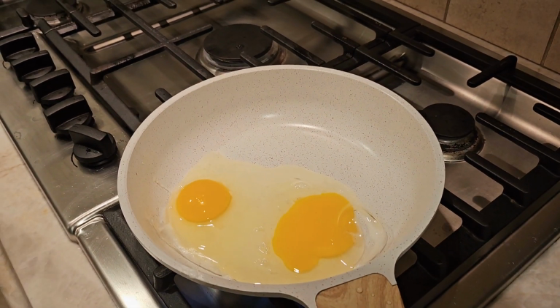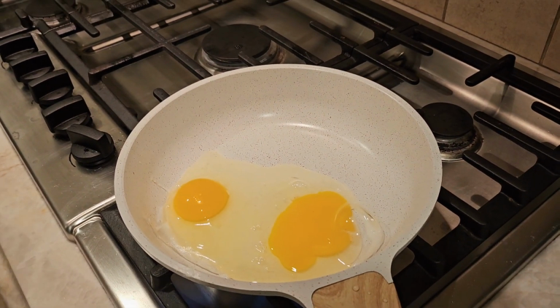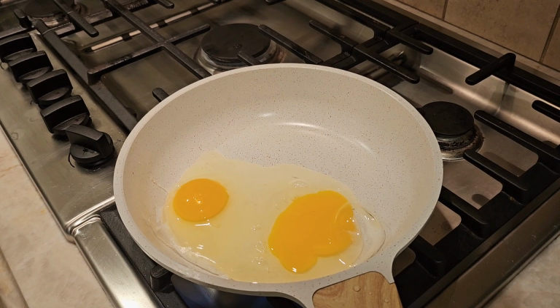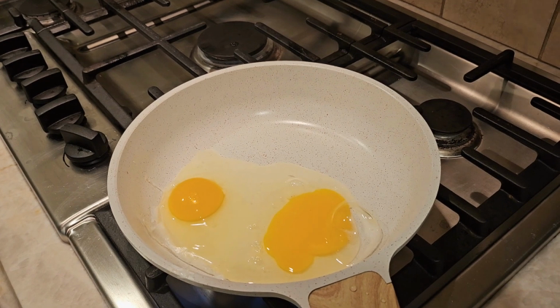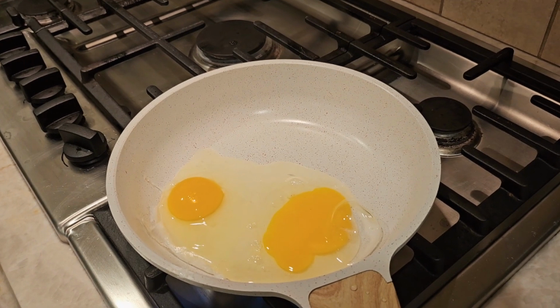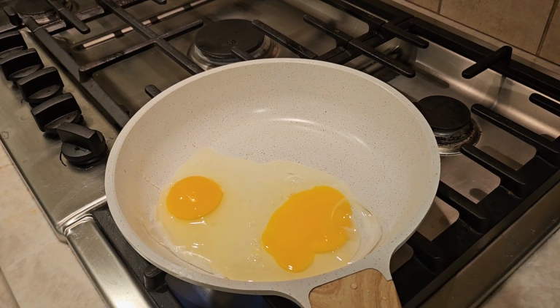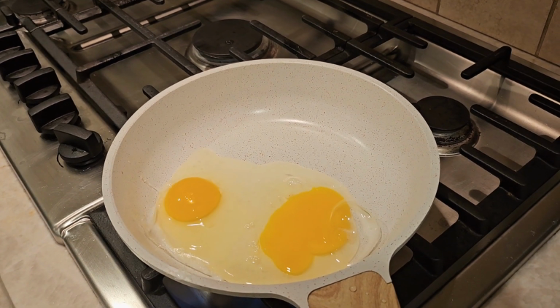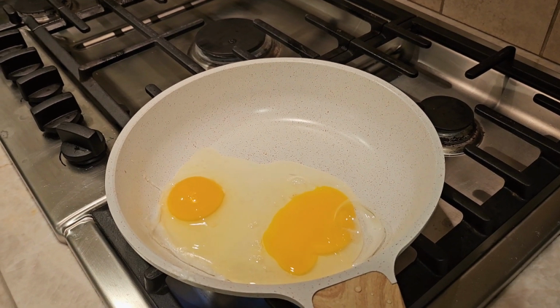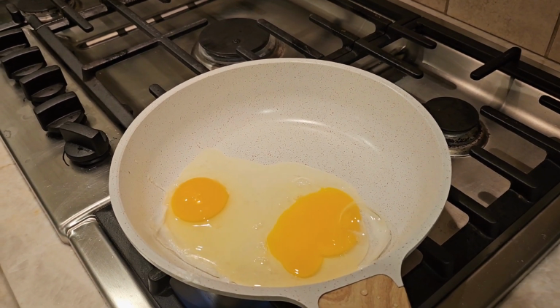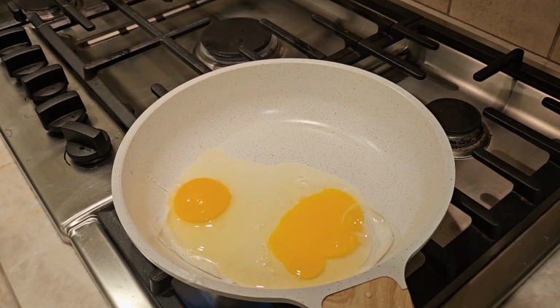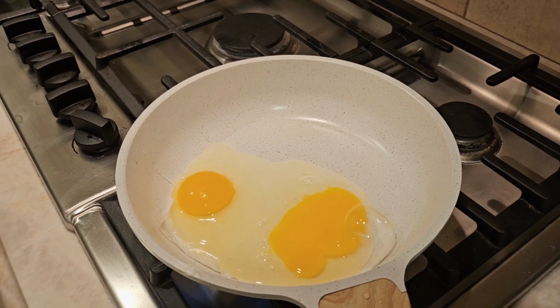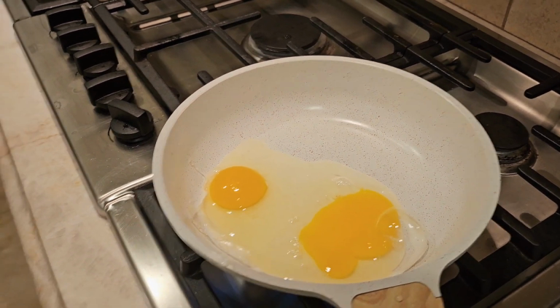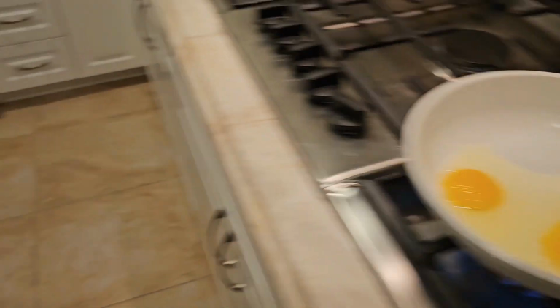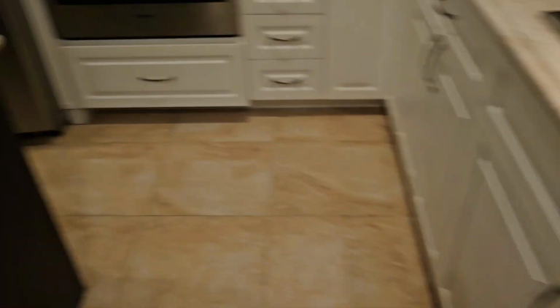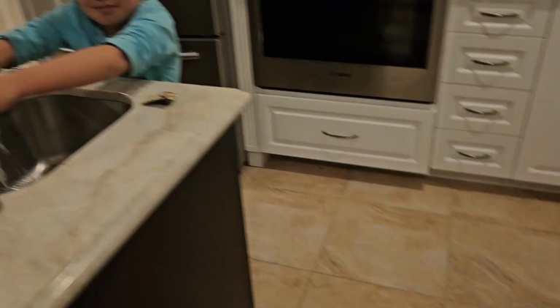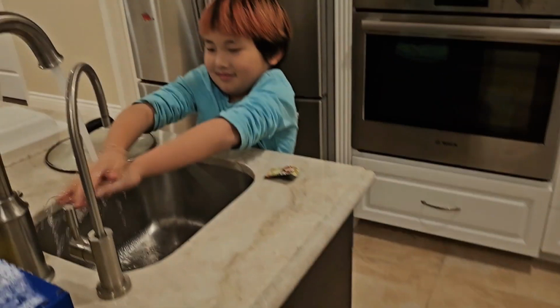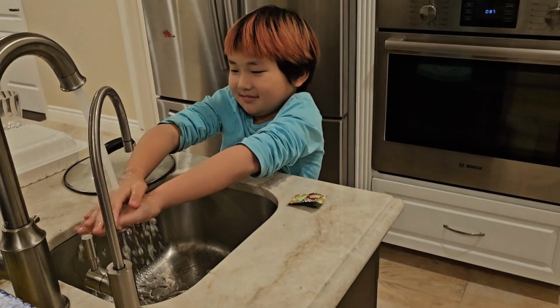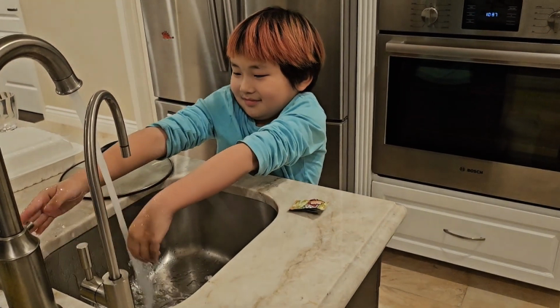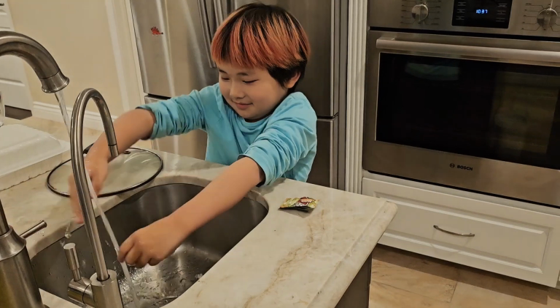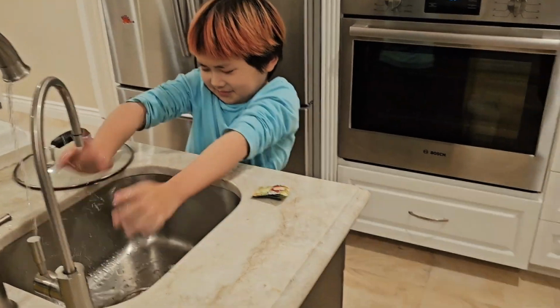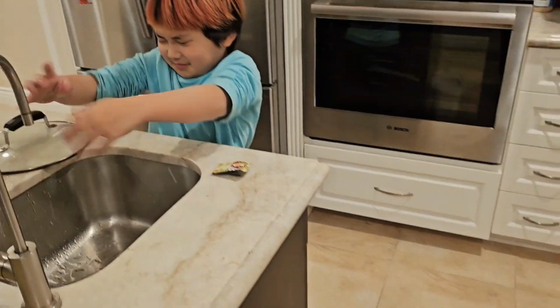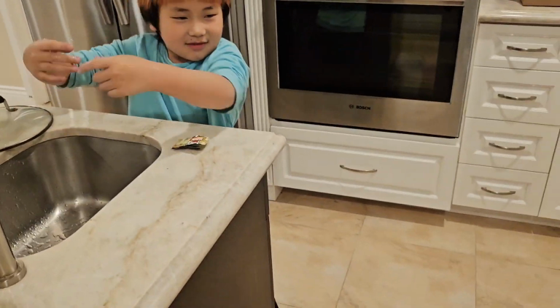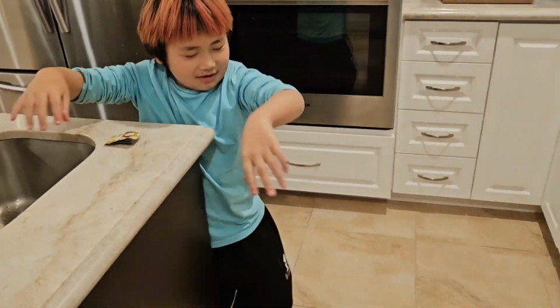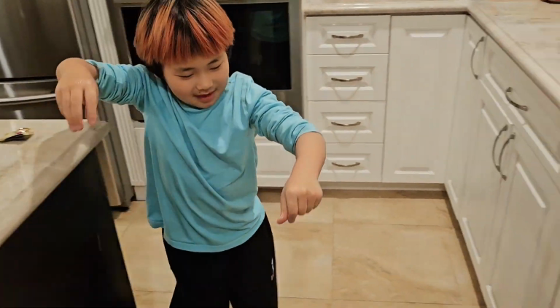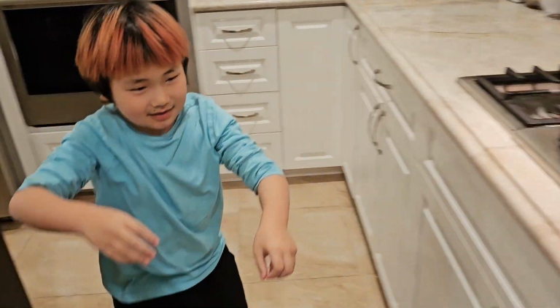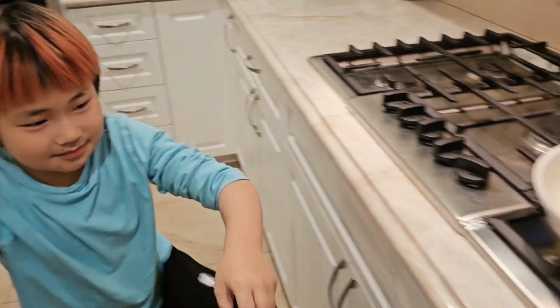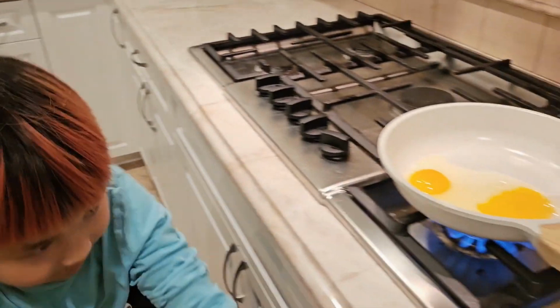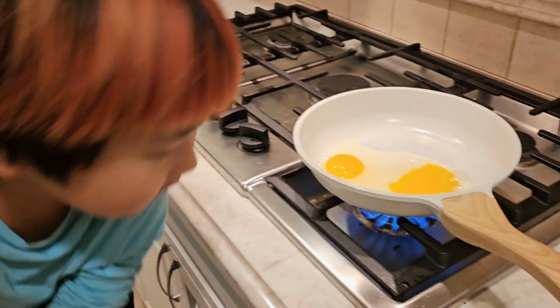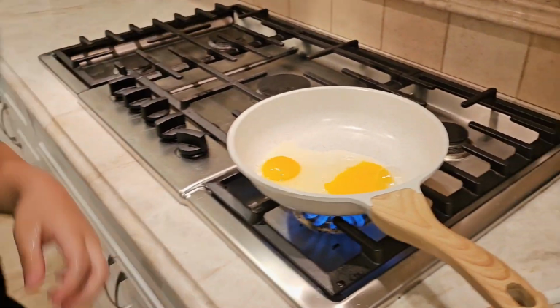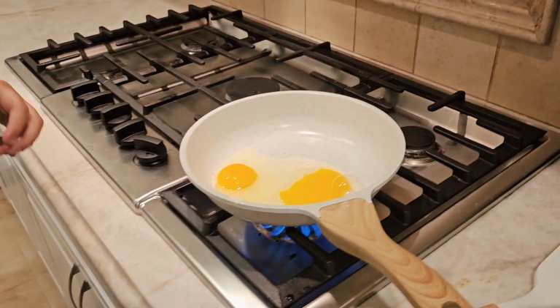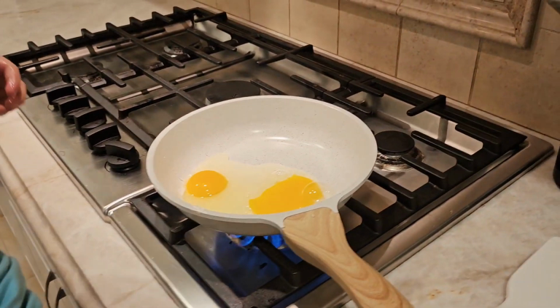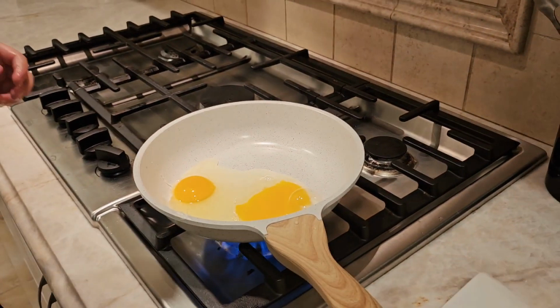And now I gotta go wash my hands. Okay, now I'm back. And now I'm using this.